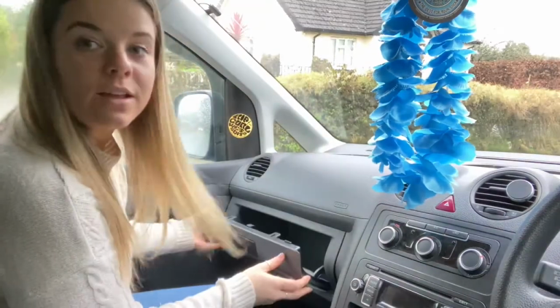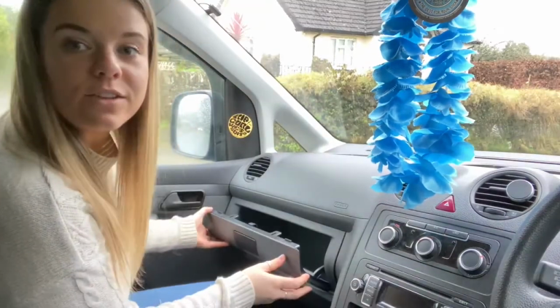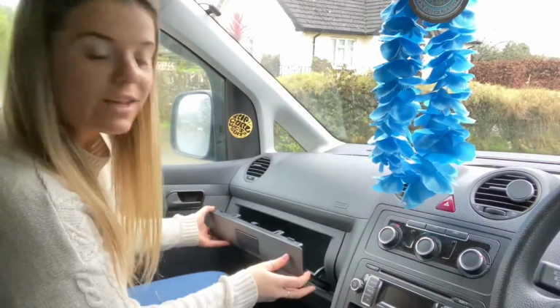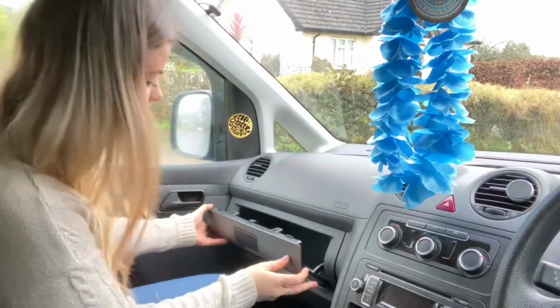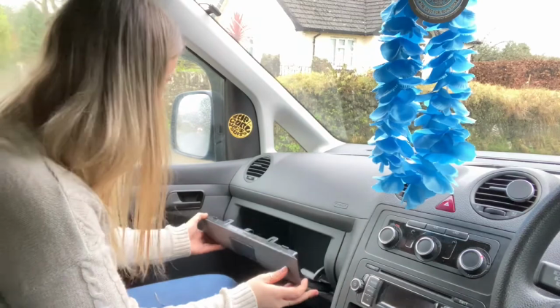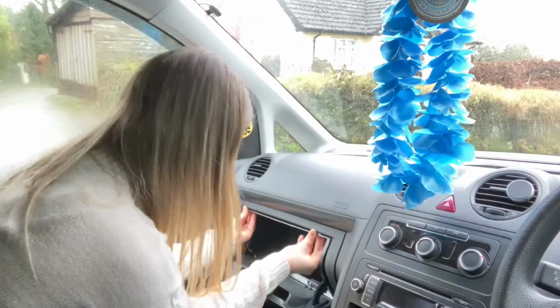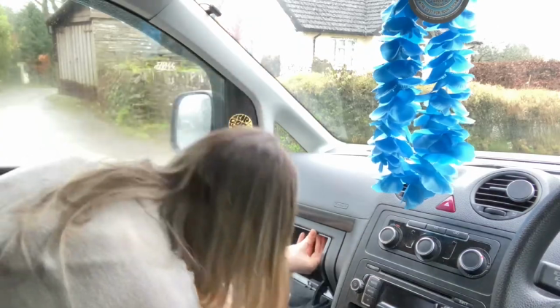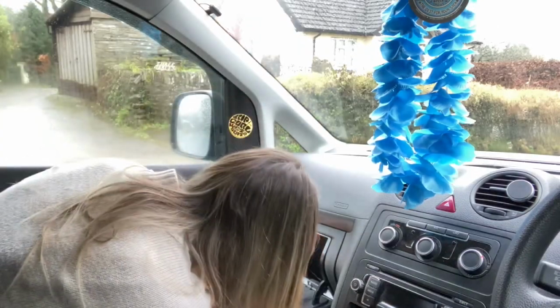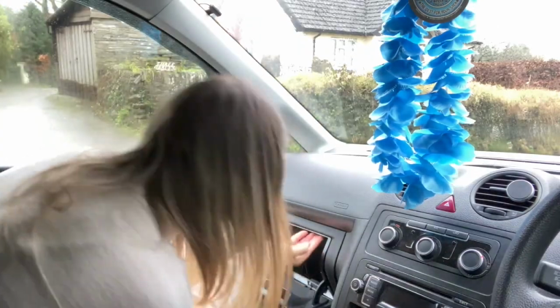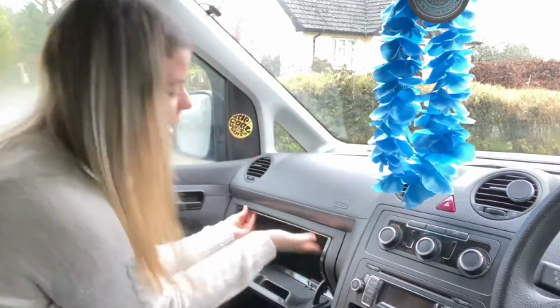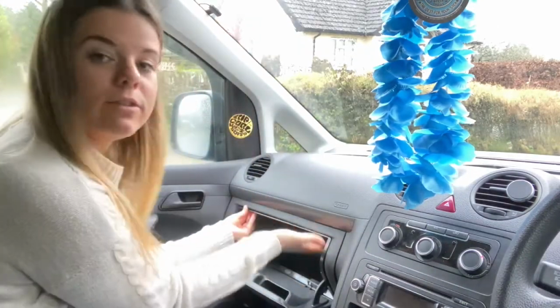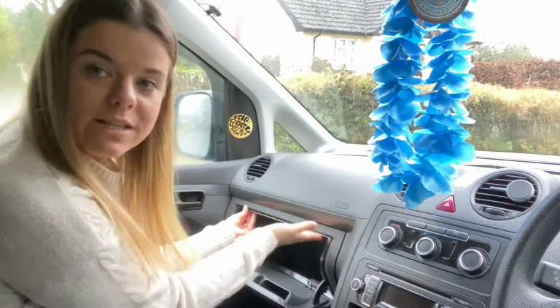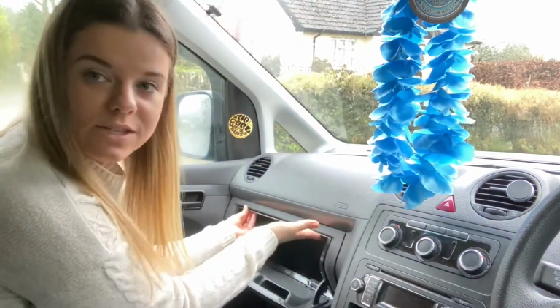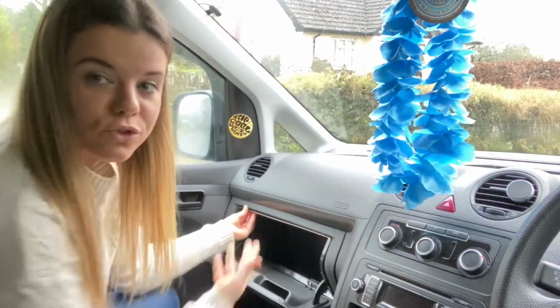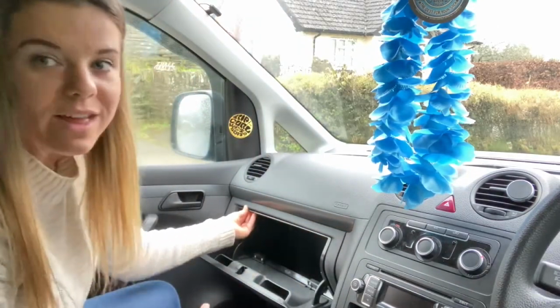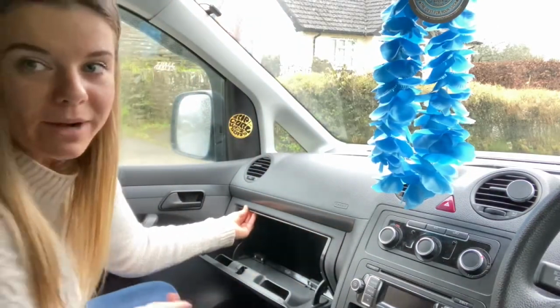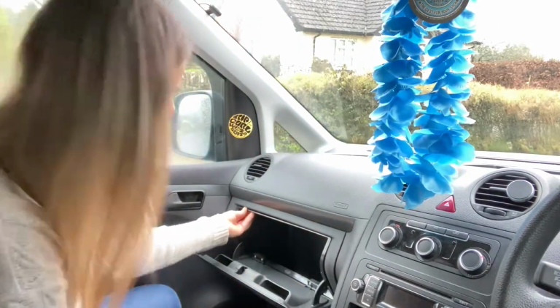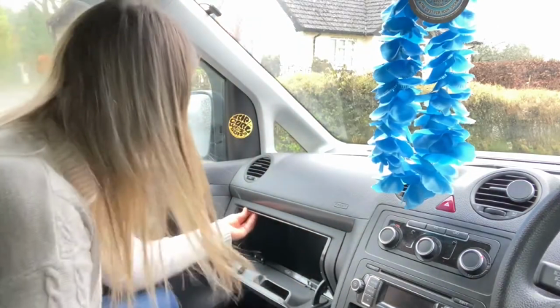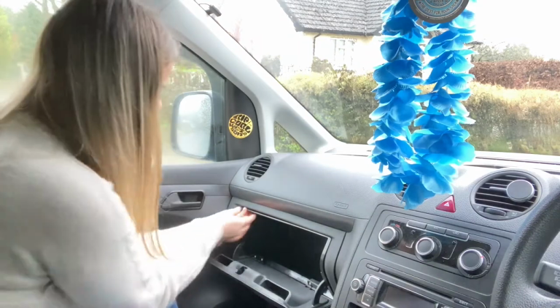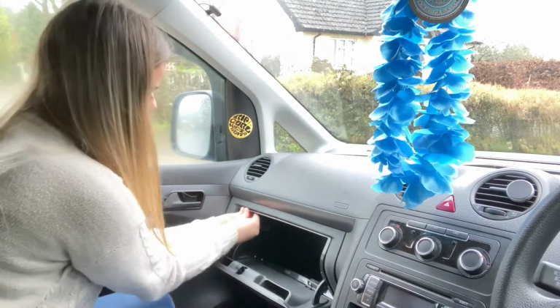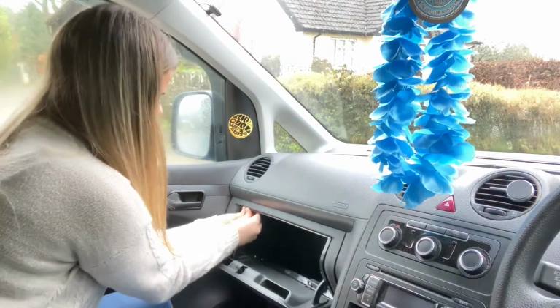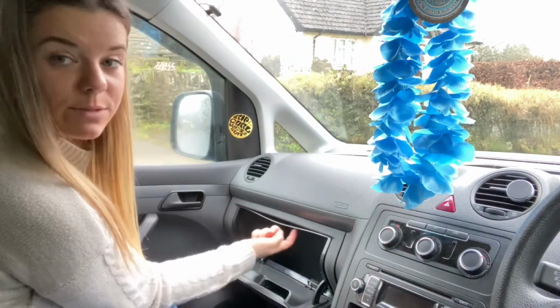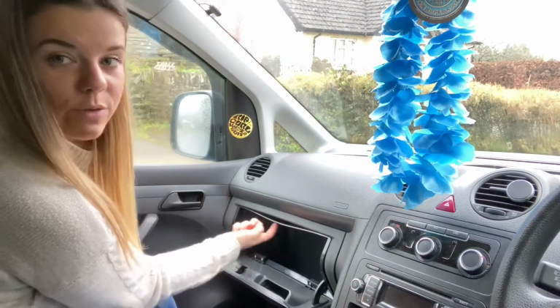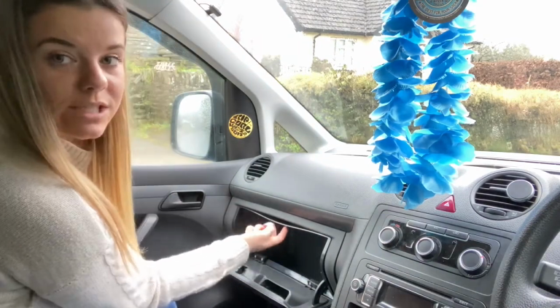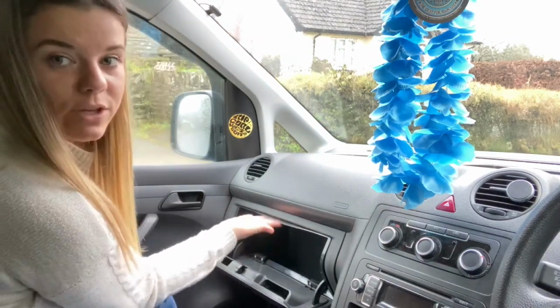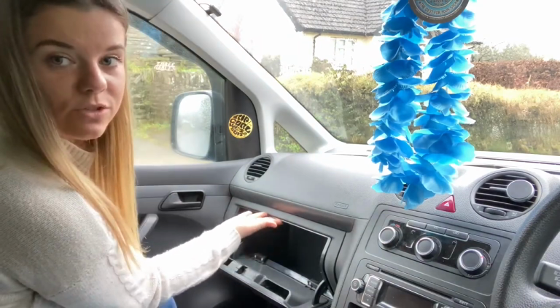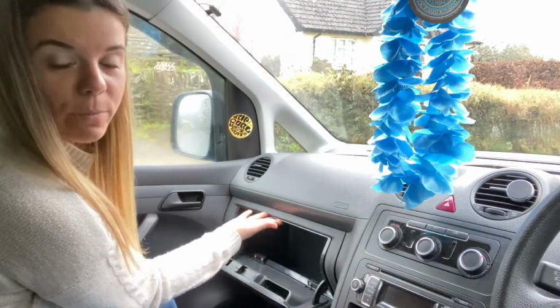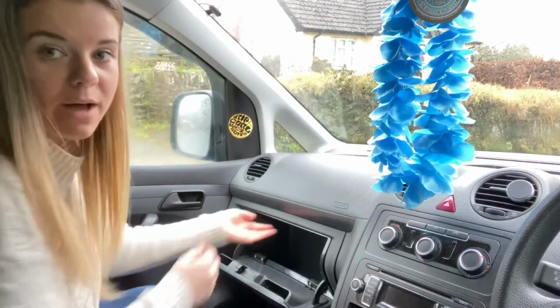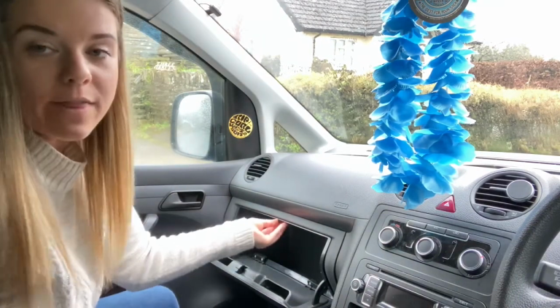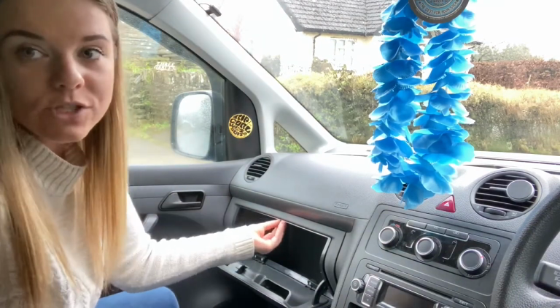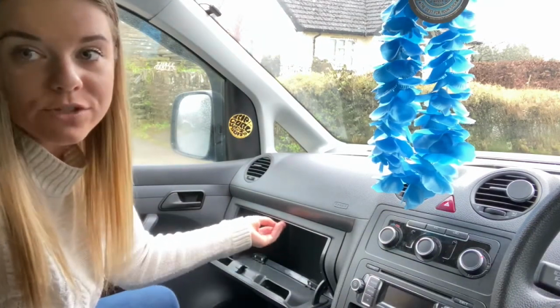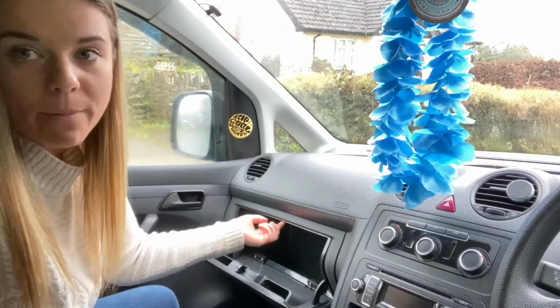Can you see? You can see. They click in really nicely so you'll know that it's in place, and then this bit here you can see it's bound. You just push it up and then put a tiny screw in.